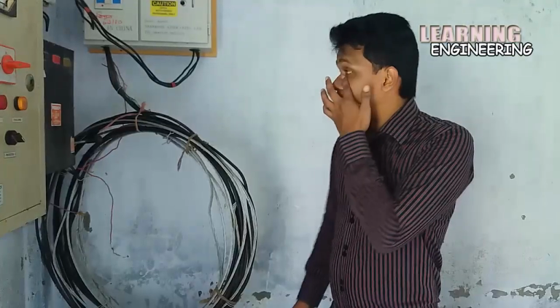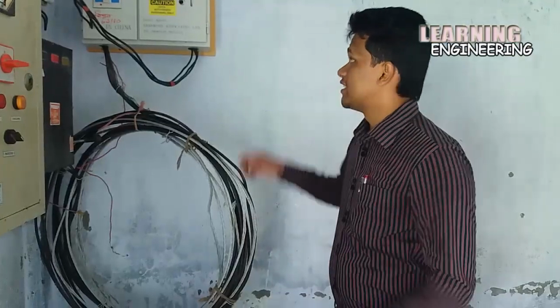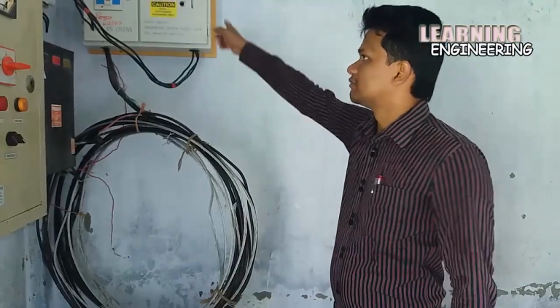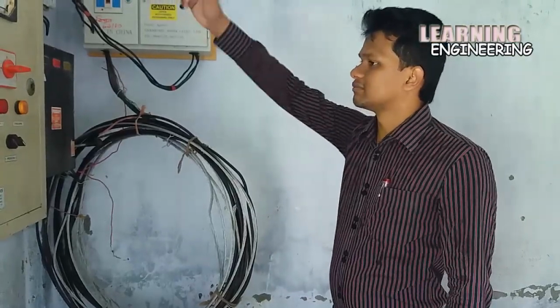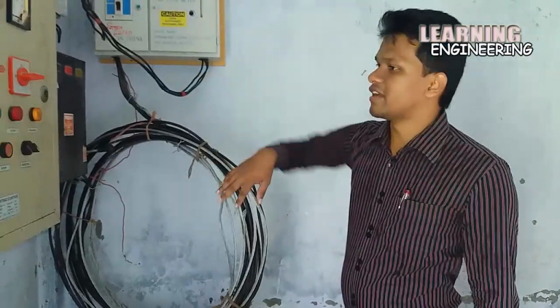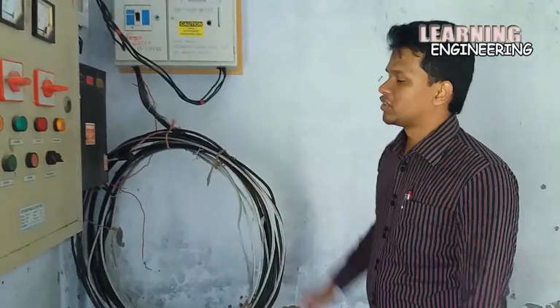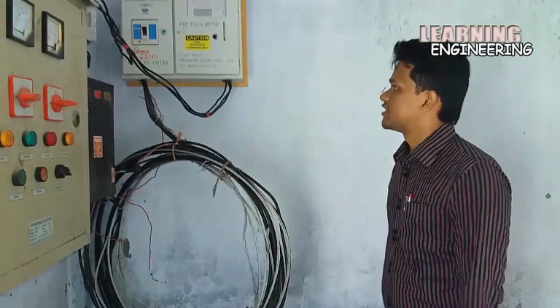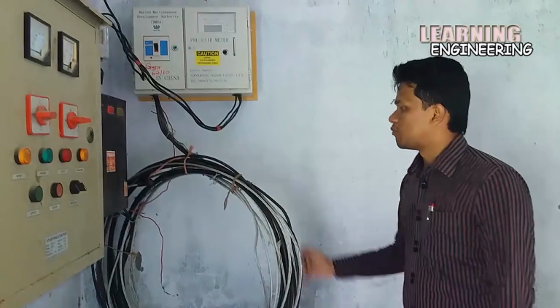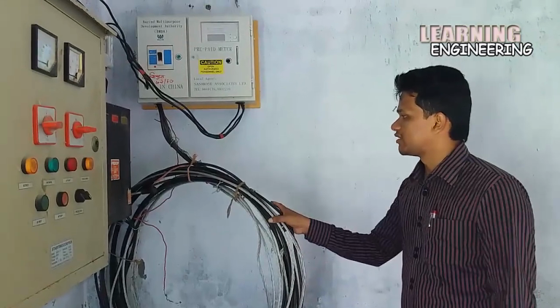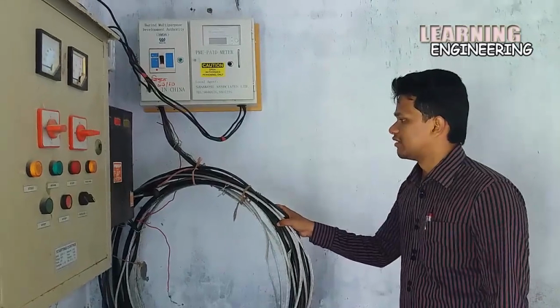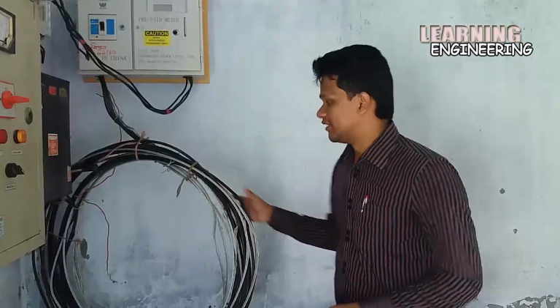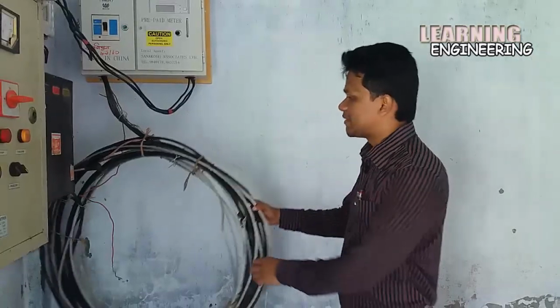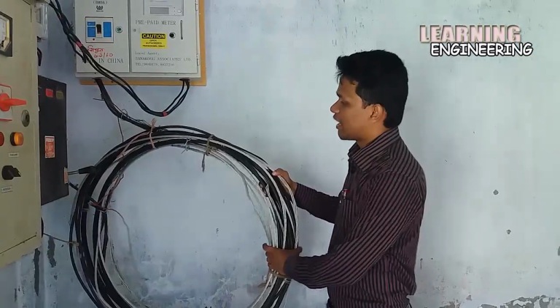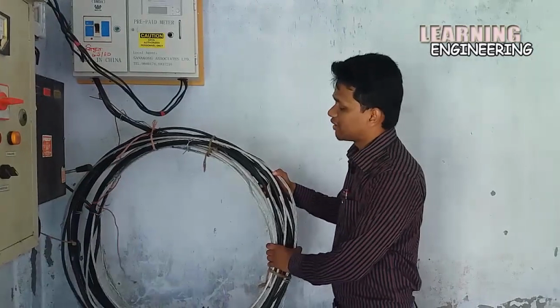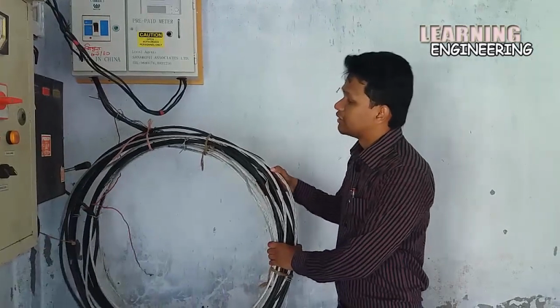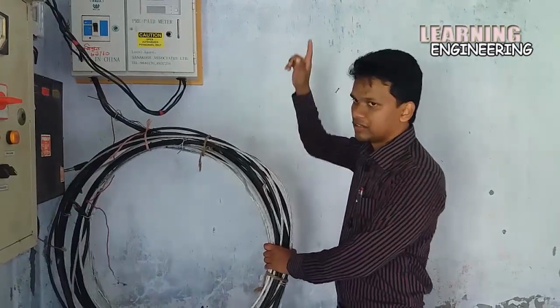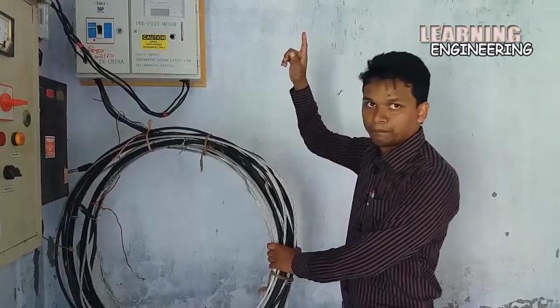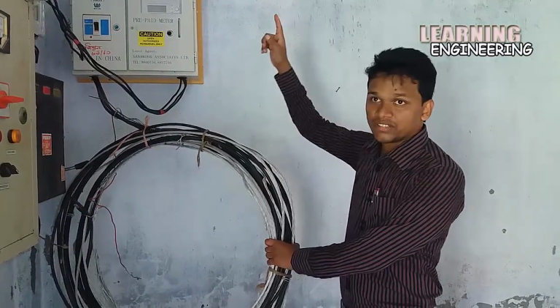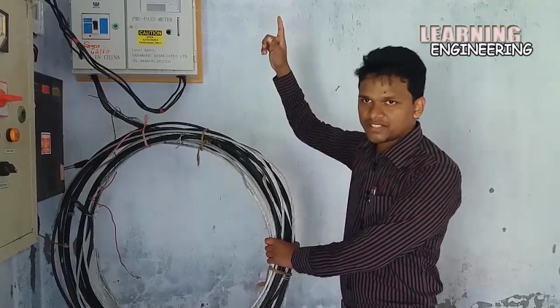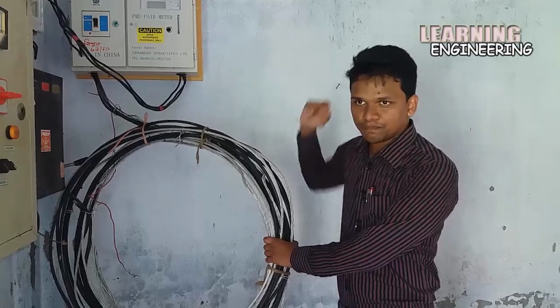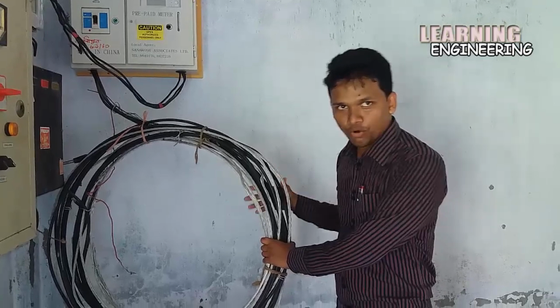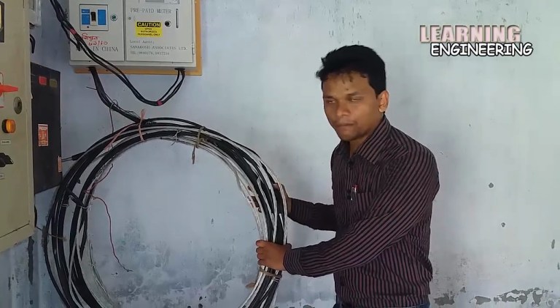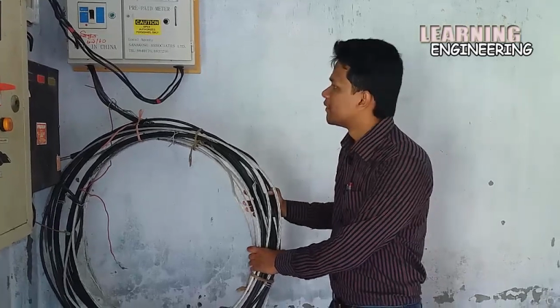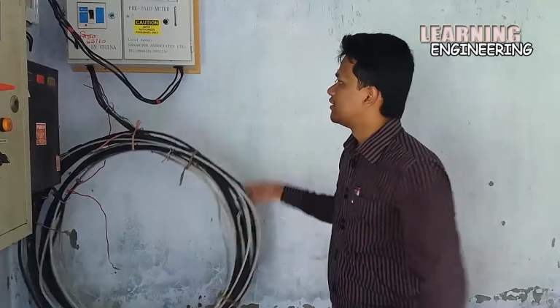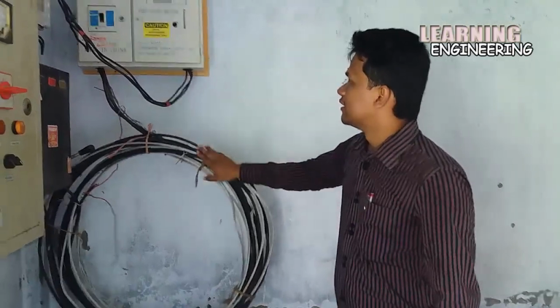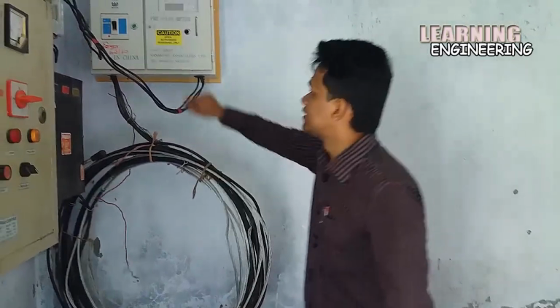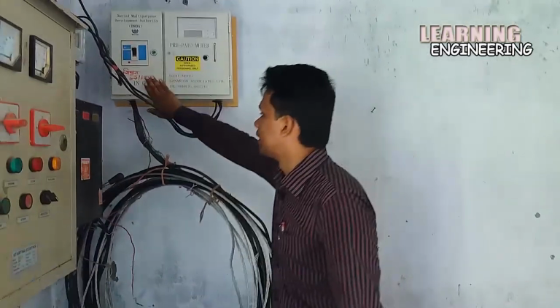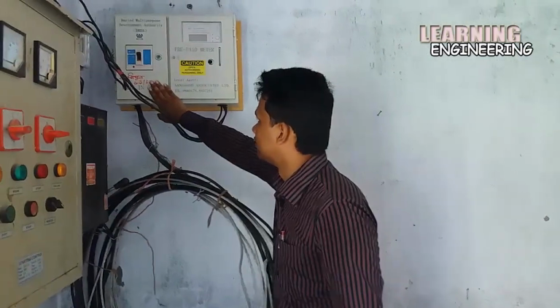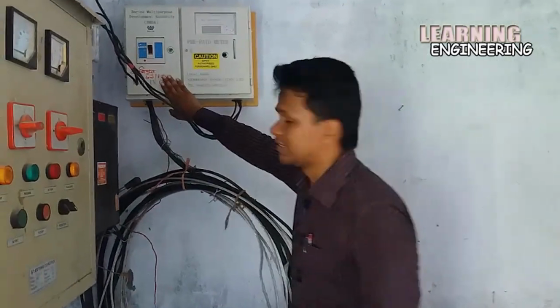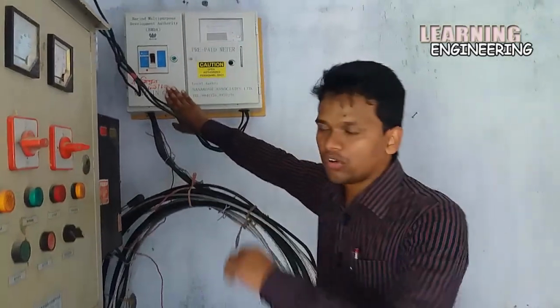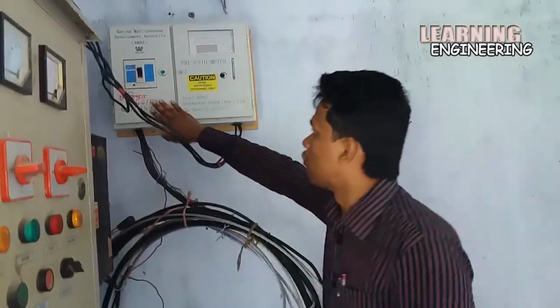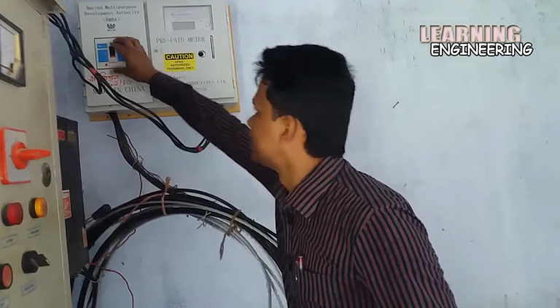This is the induction motor starter component. This is the controlling on-off system.